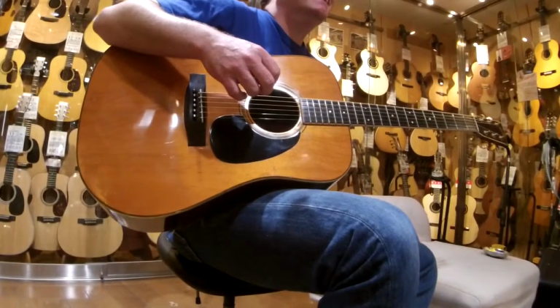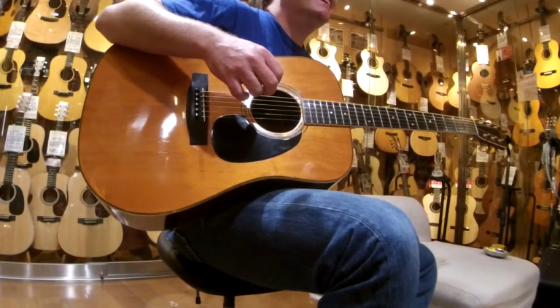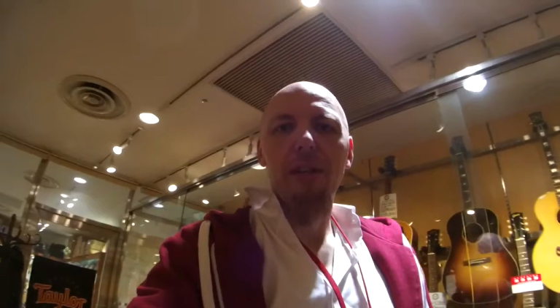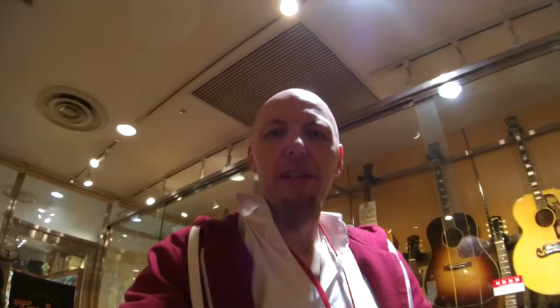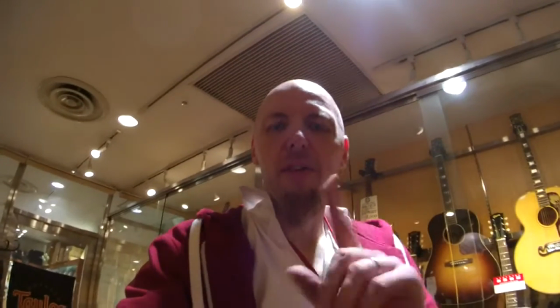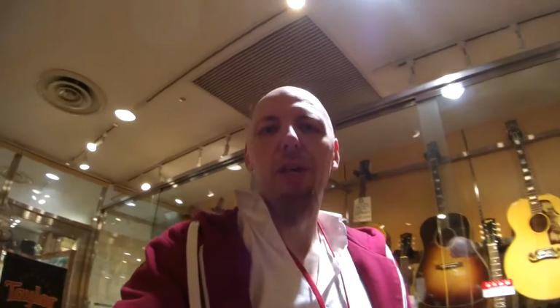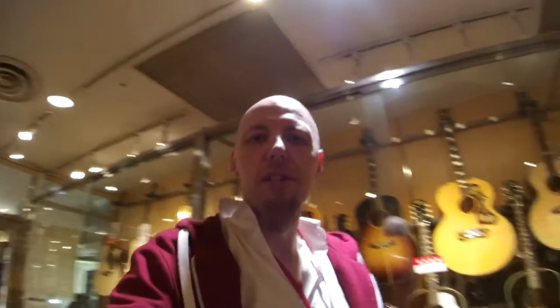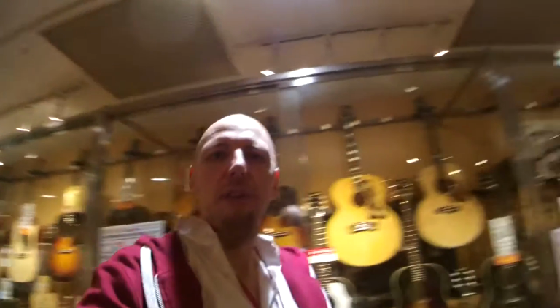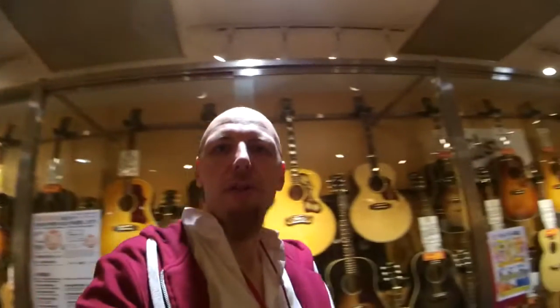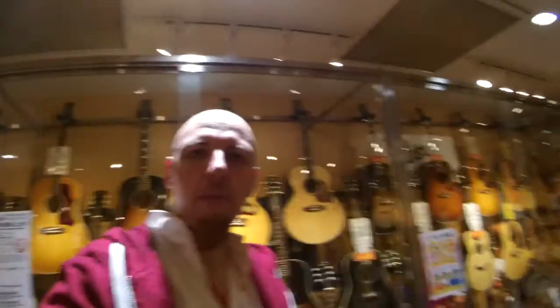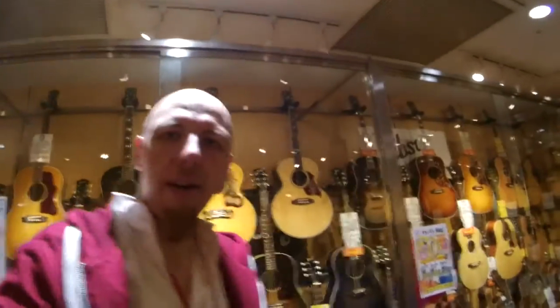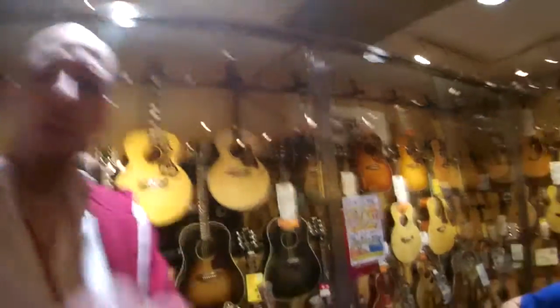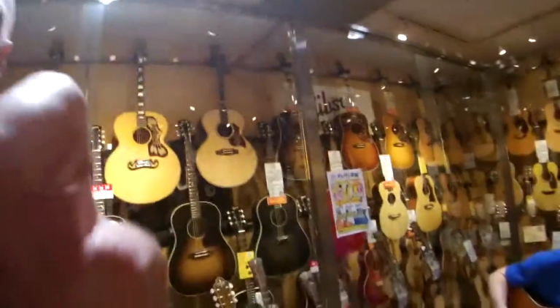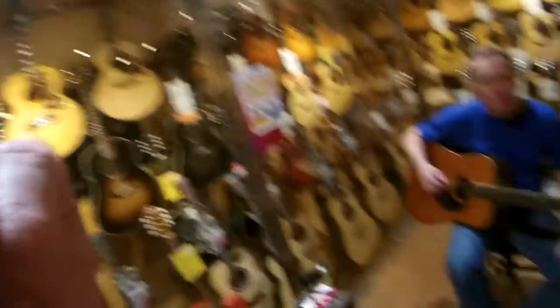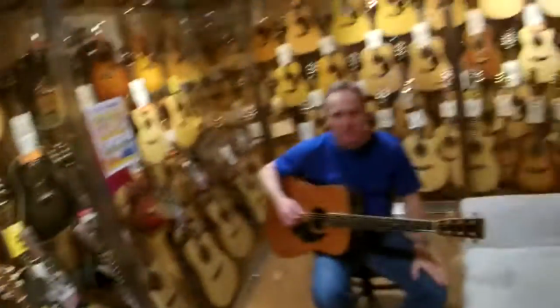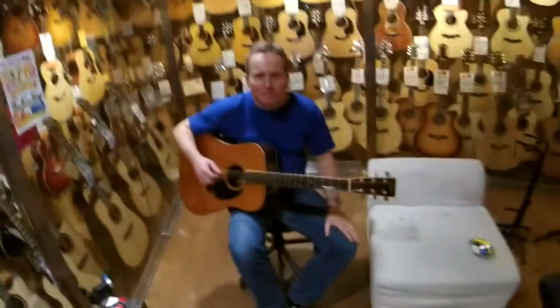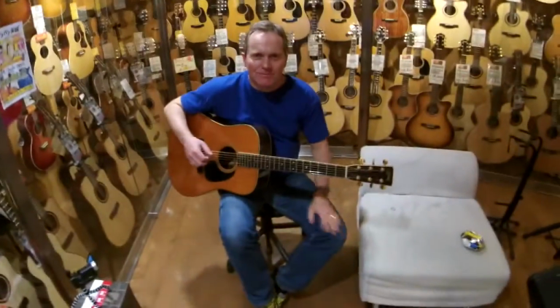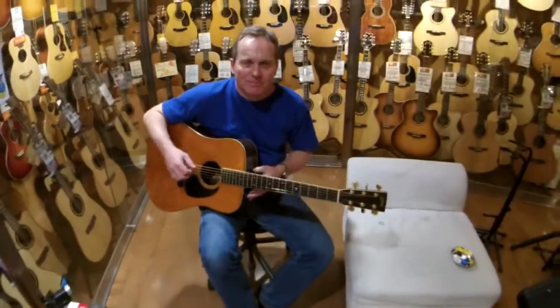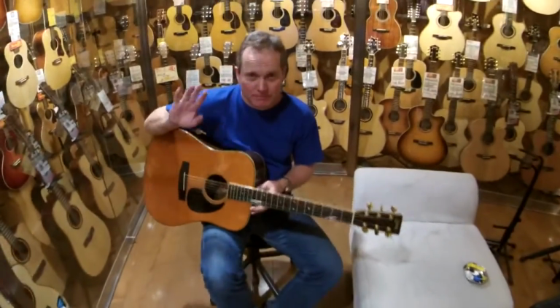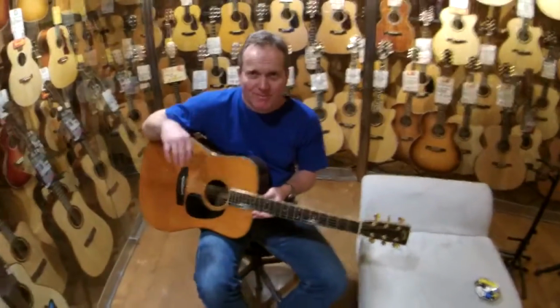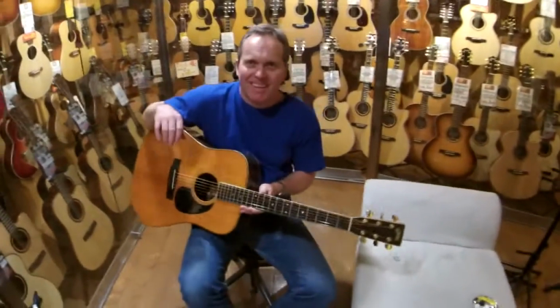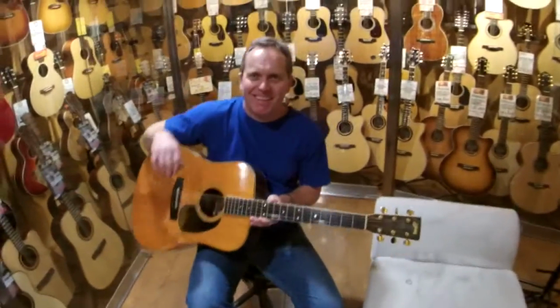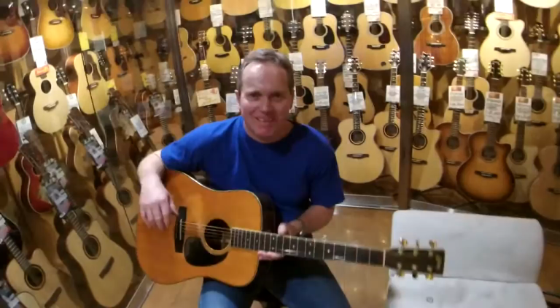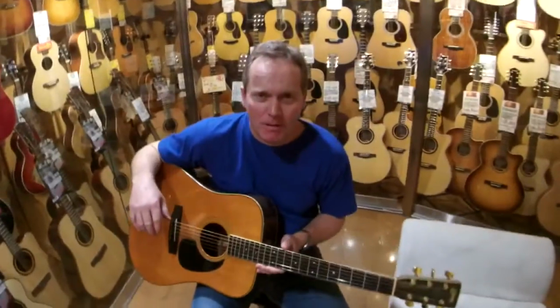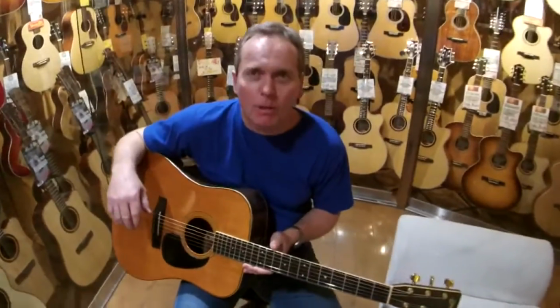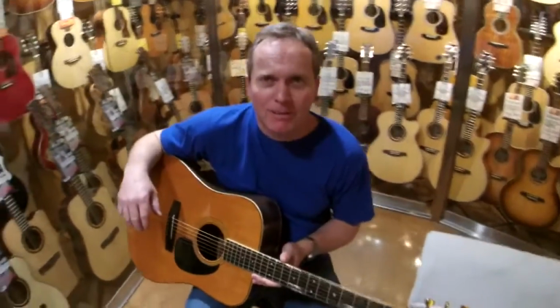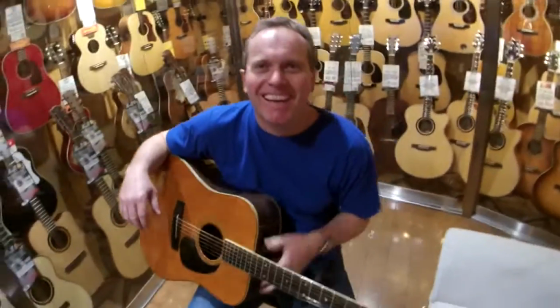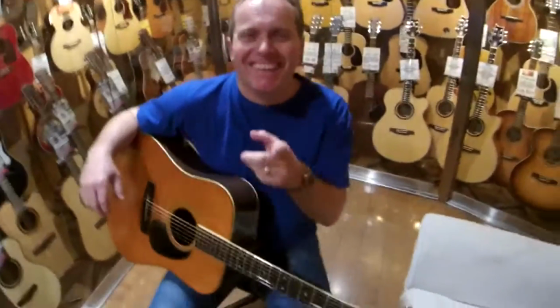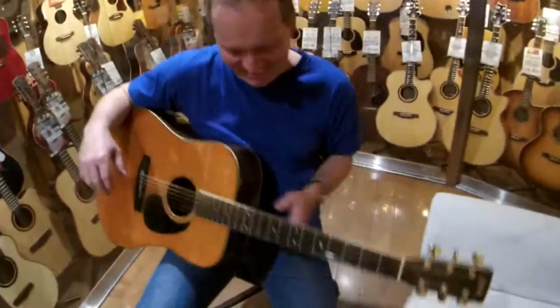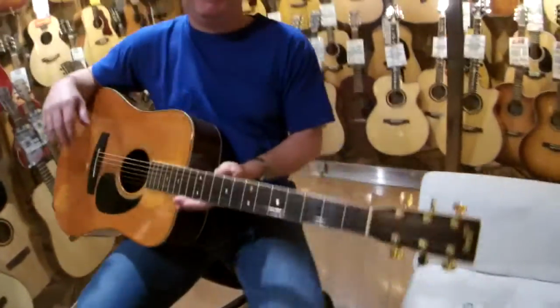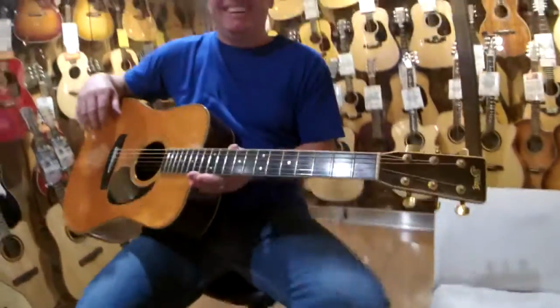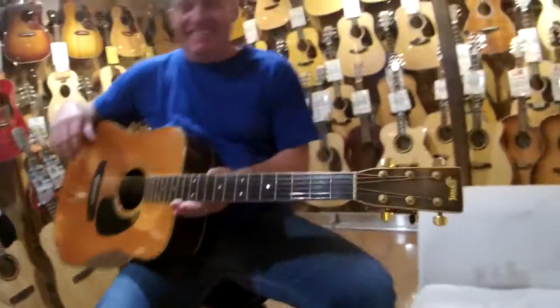Greetings Facebookers. Here's a very cool thing — as you can see I'm in our acoustic room right now, and I'm joined by an old mate of mine from Australia, a guy by the name of Ian. Say hello Ian. Hello Ian. Typical Australian humour.